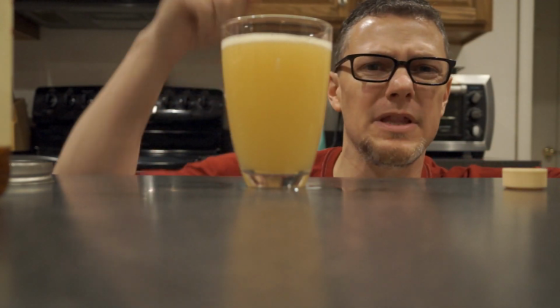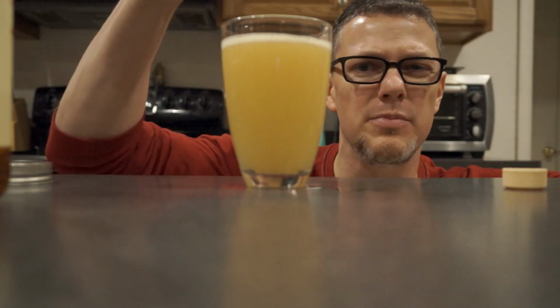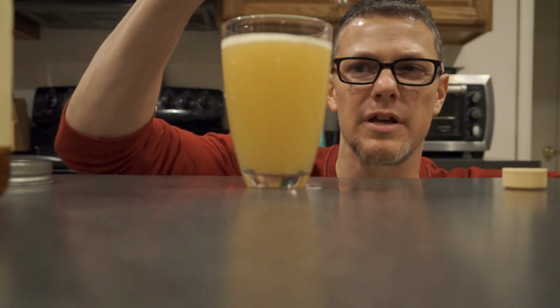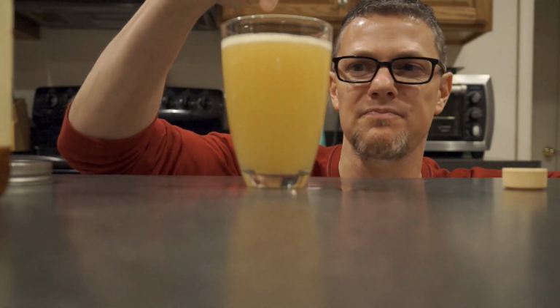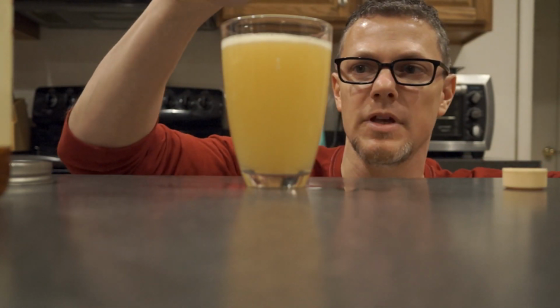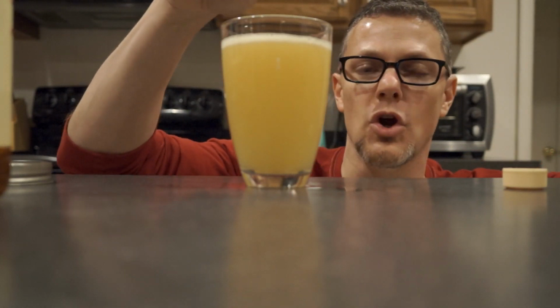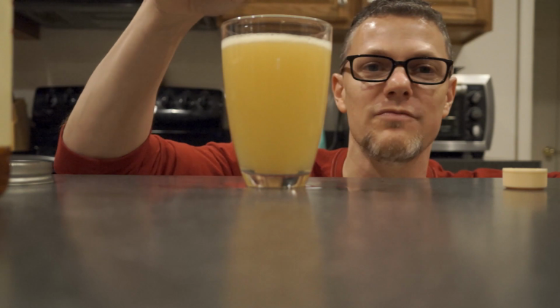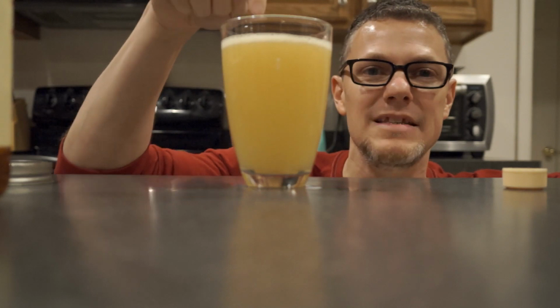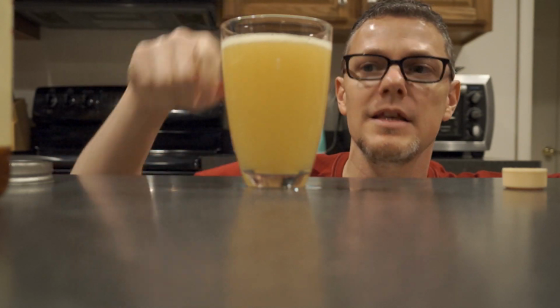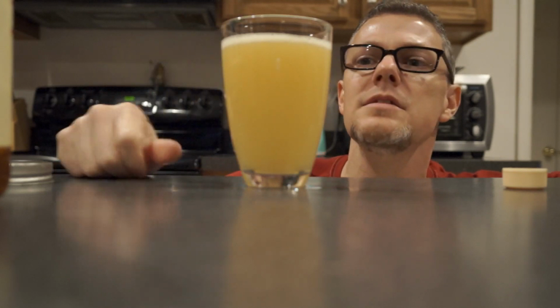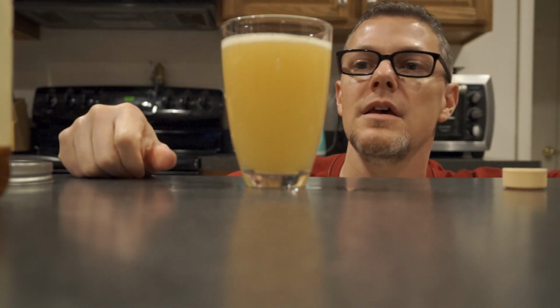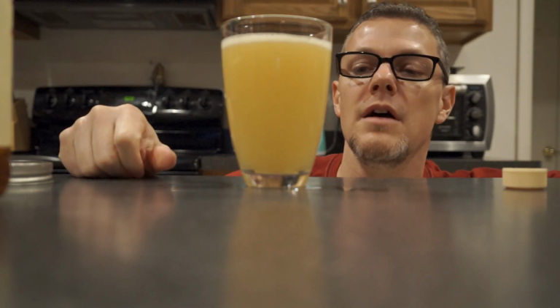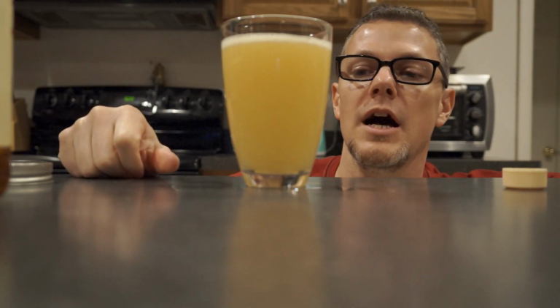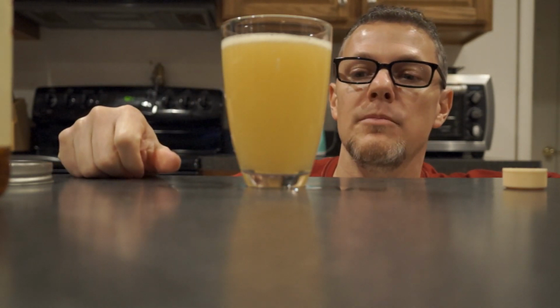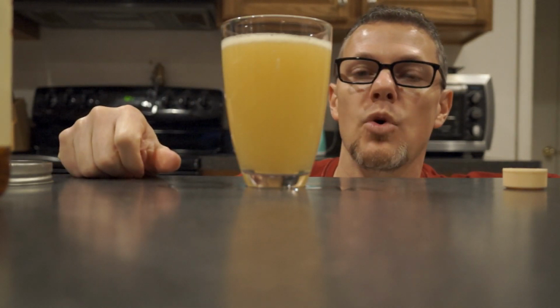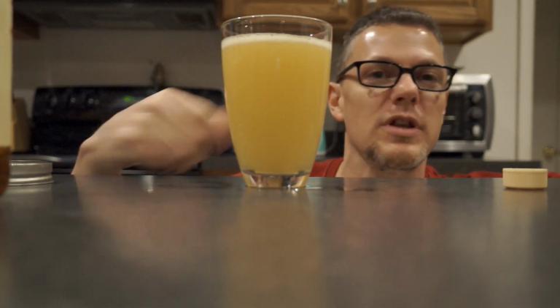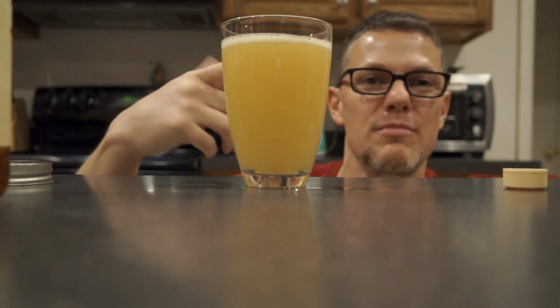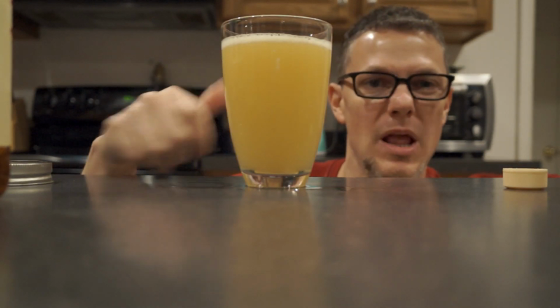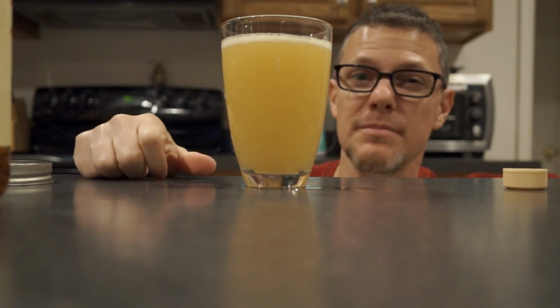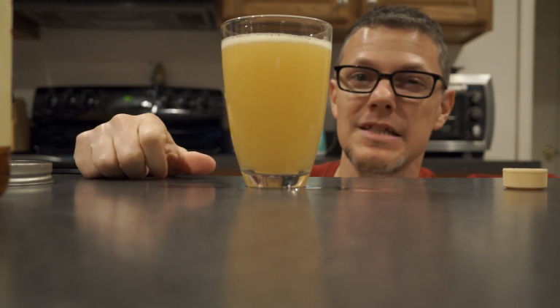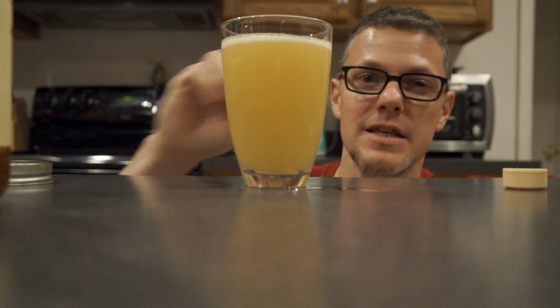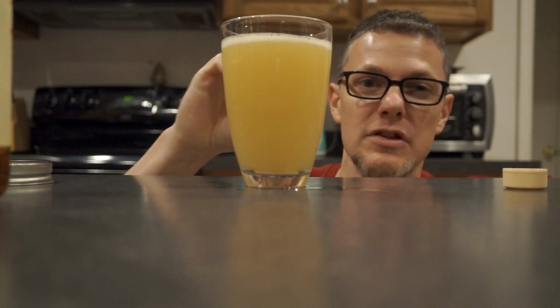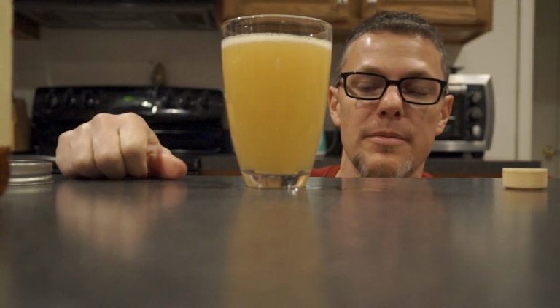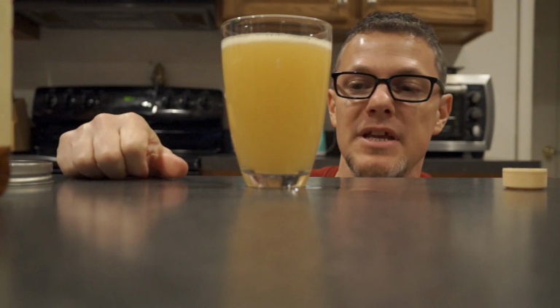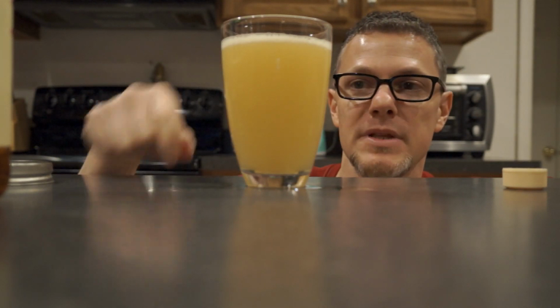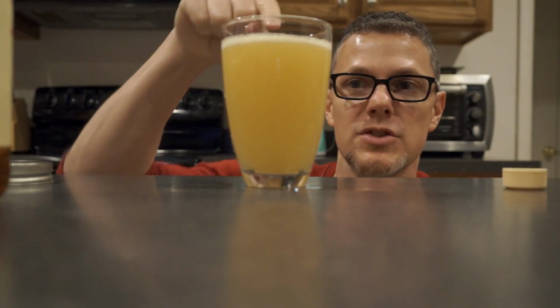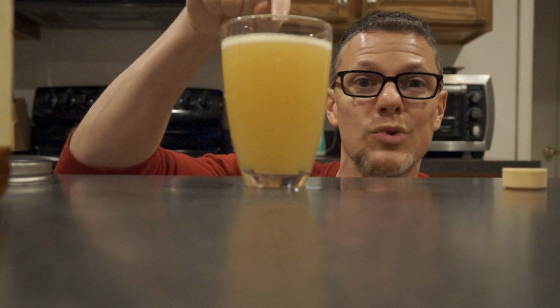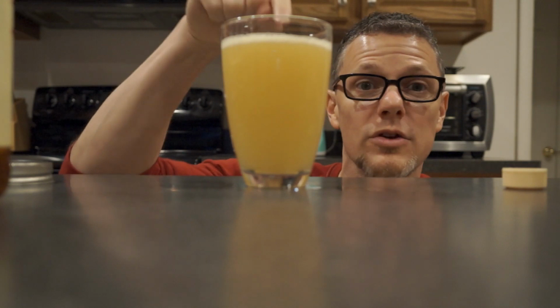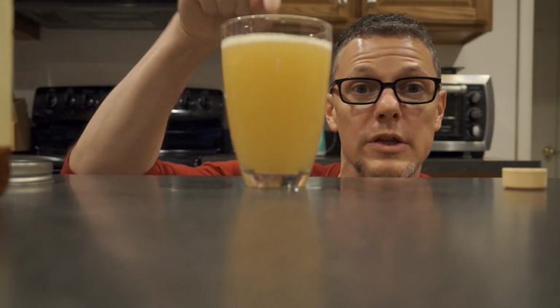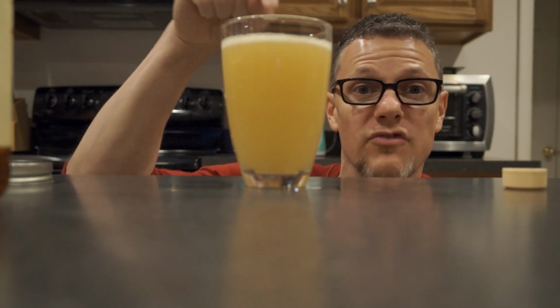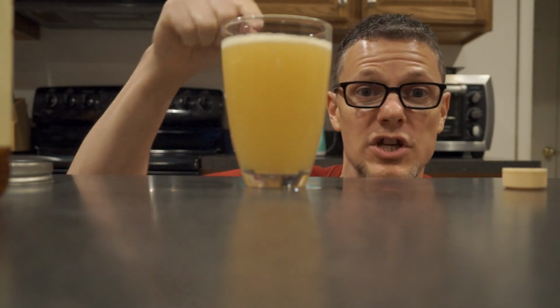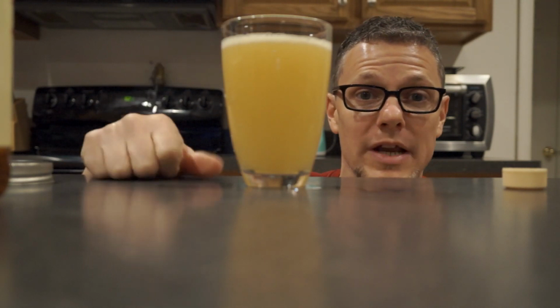Typically, you would put a garnish of mint in this, or you could even muddle up some mint to give it a little bit of mint flavor. But this is a really good, really refreshing drink. I highly recommend it.